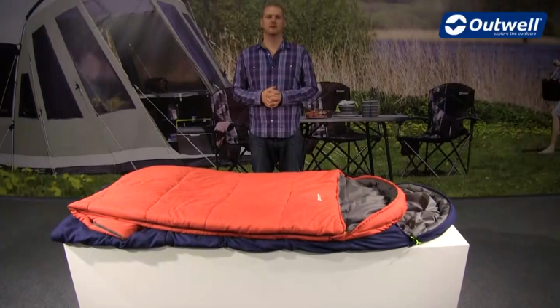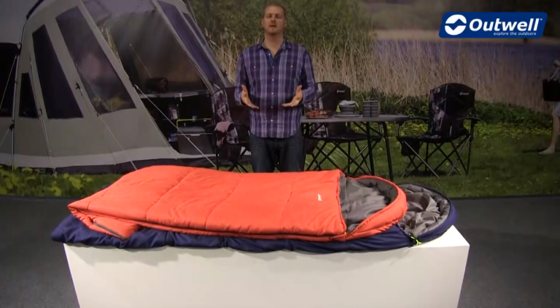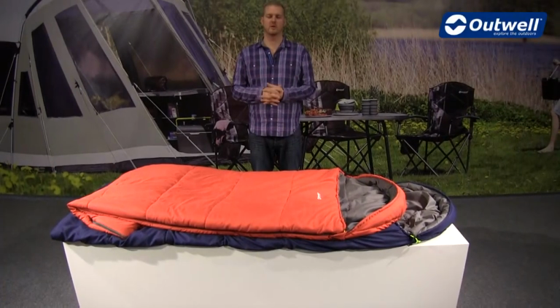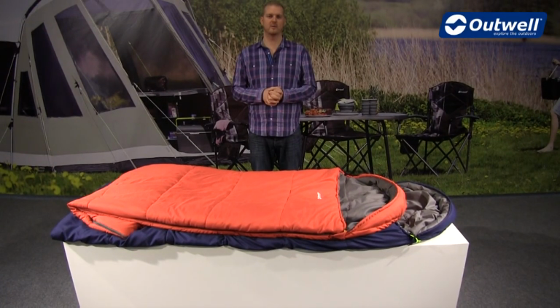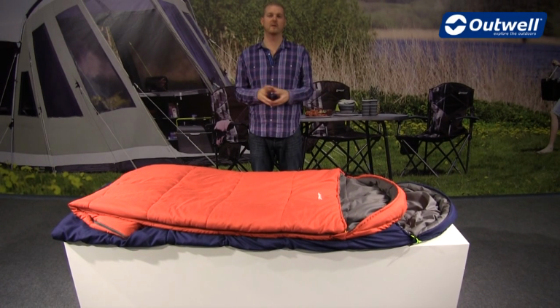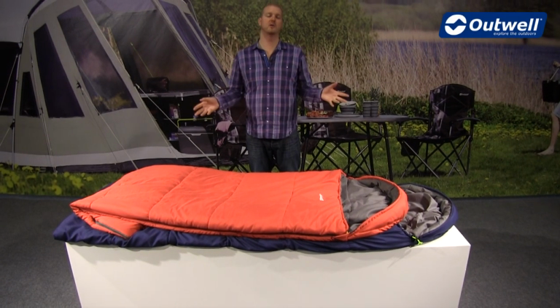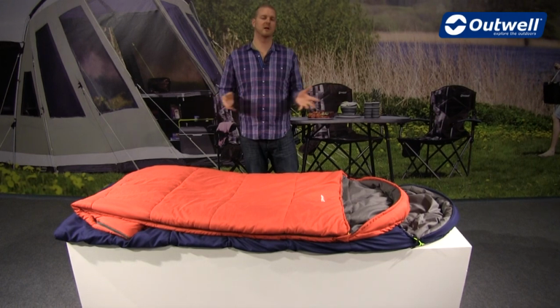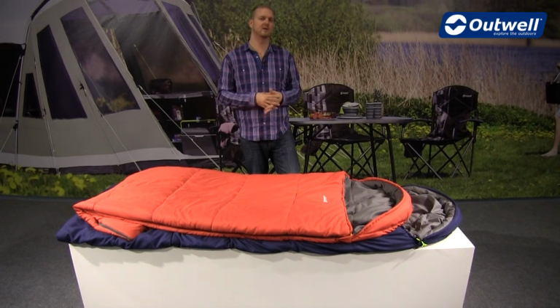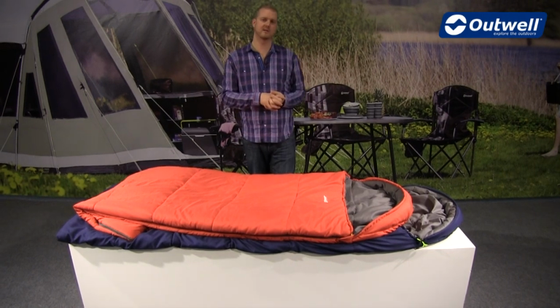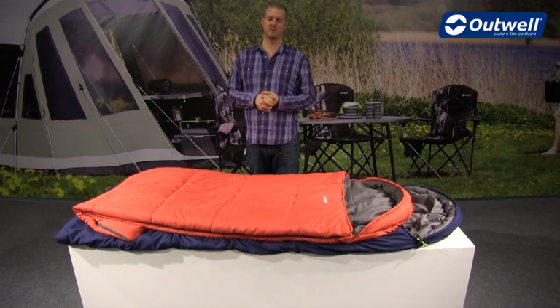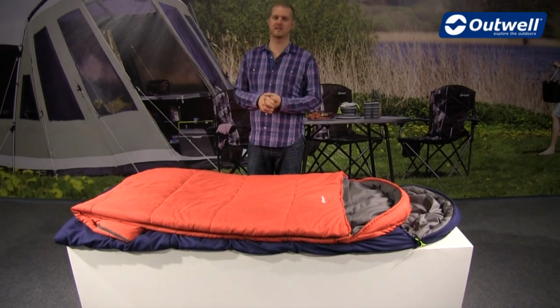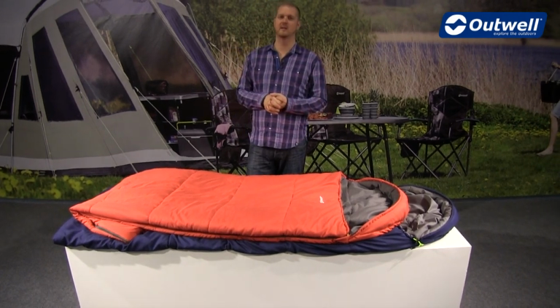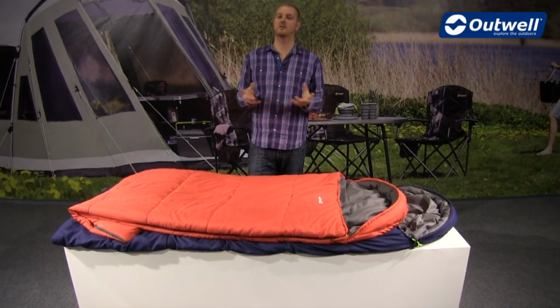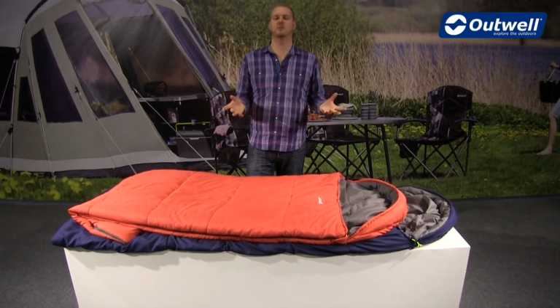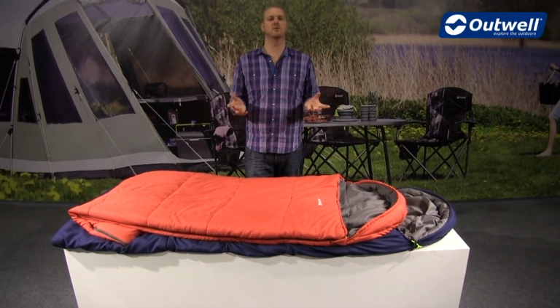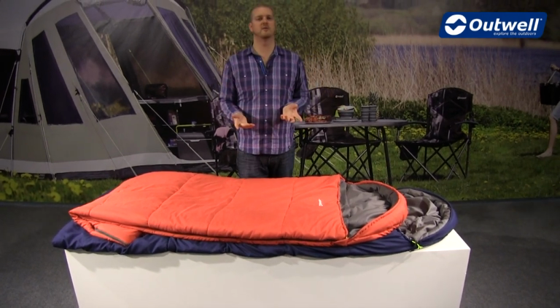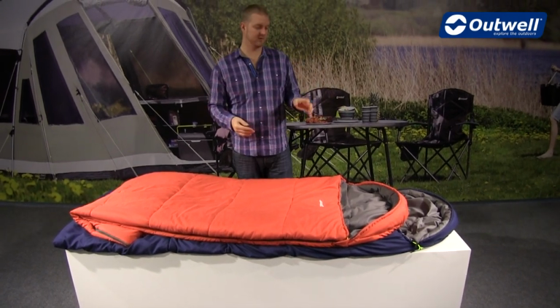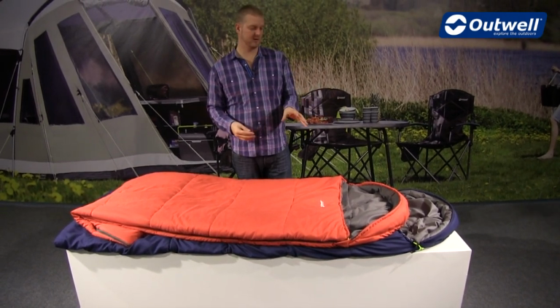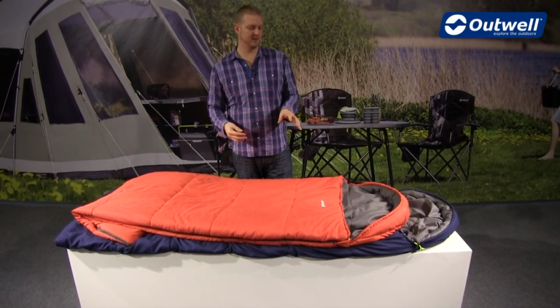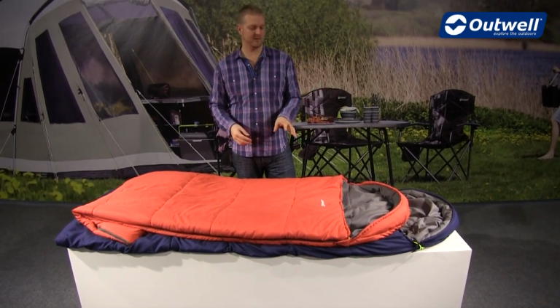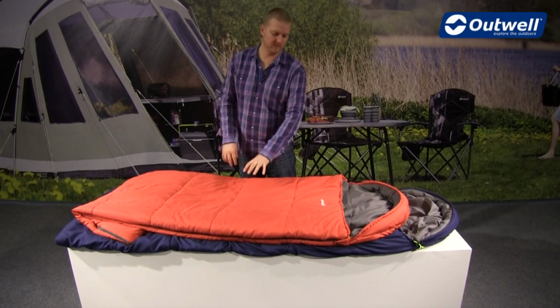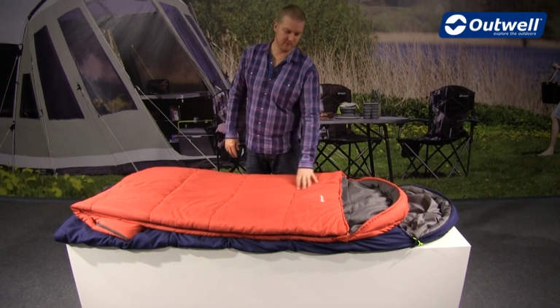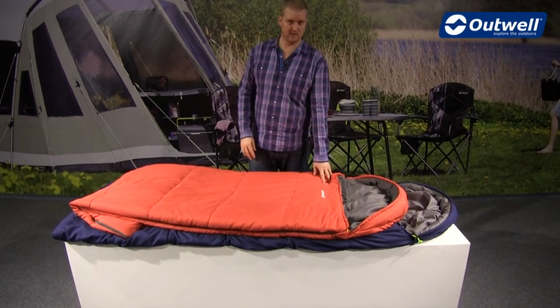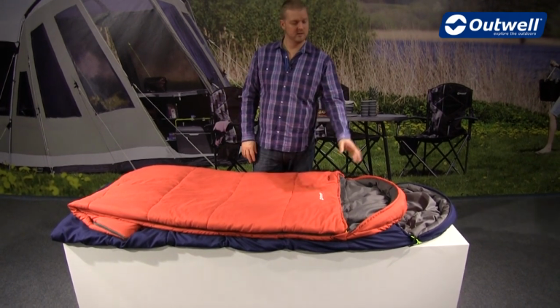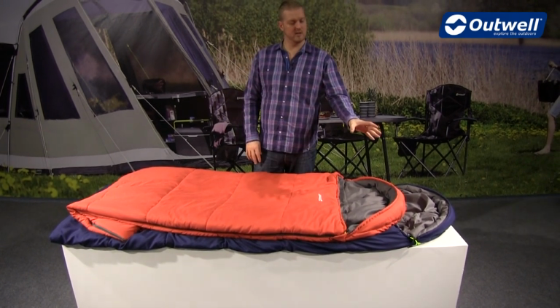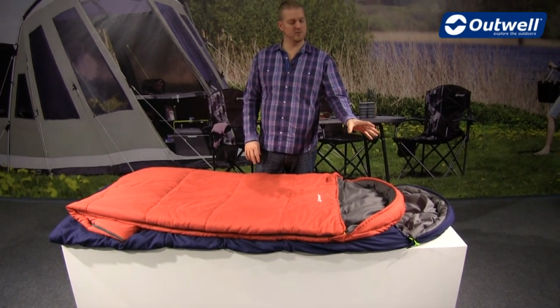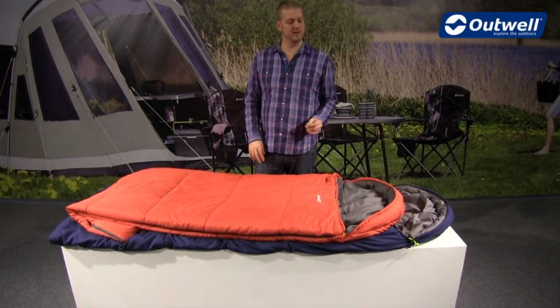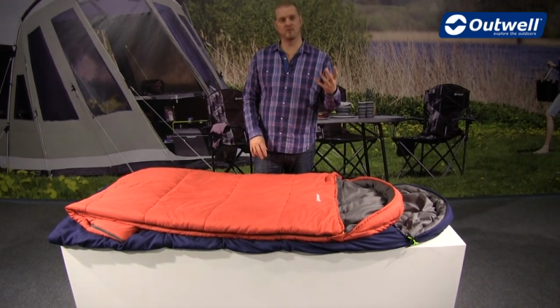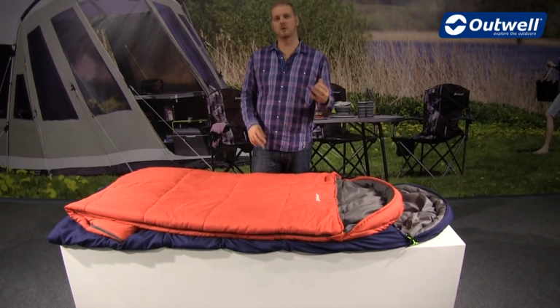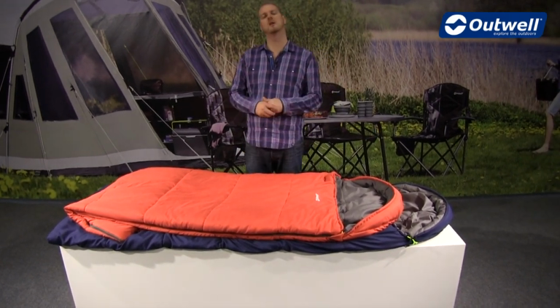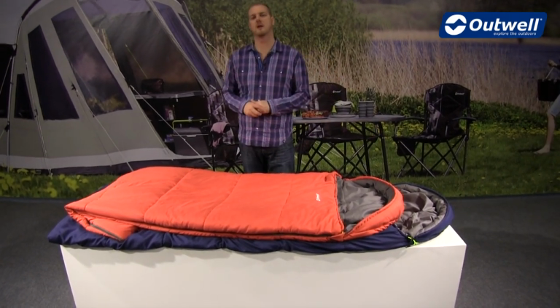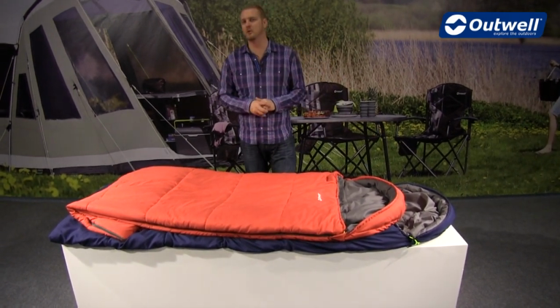Hi and welcome to Outwell and to our Campion Luxe sleeping bags. These are available in two different colours — the nice vibrant red colour and also the more classic blue.